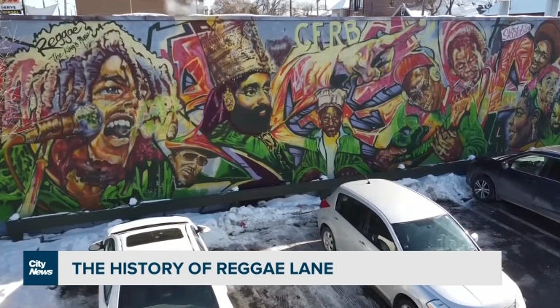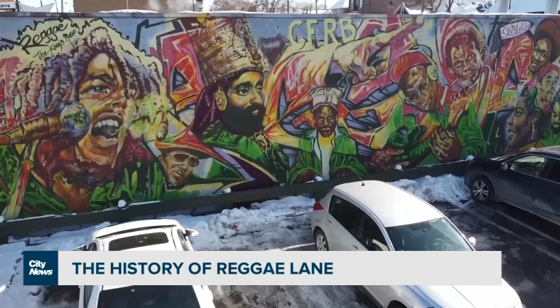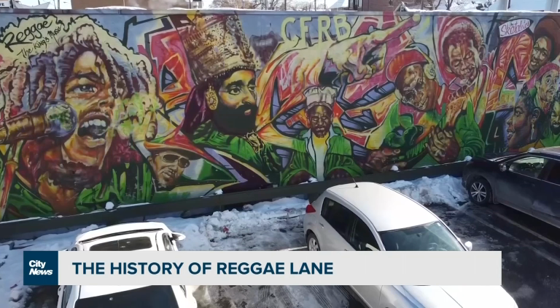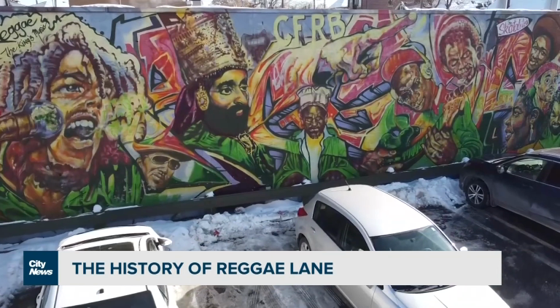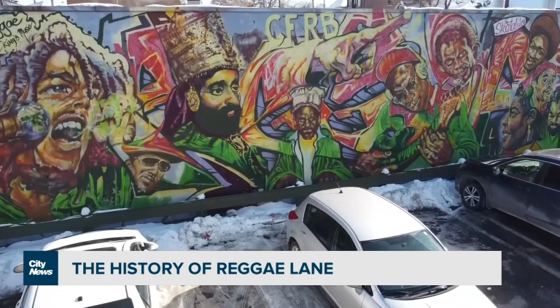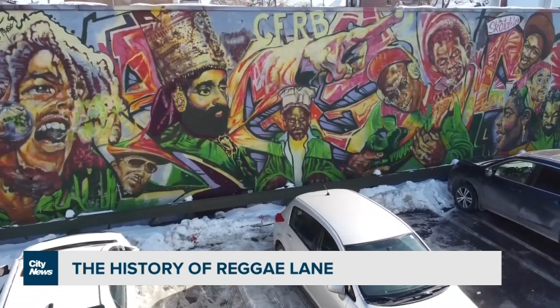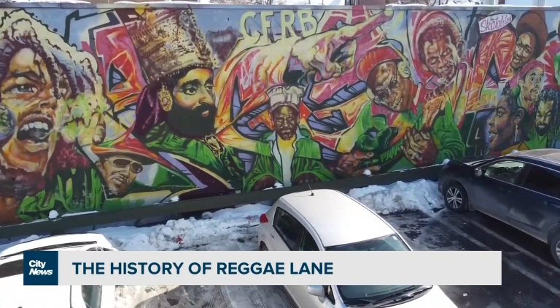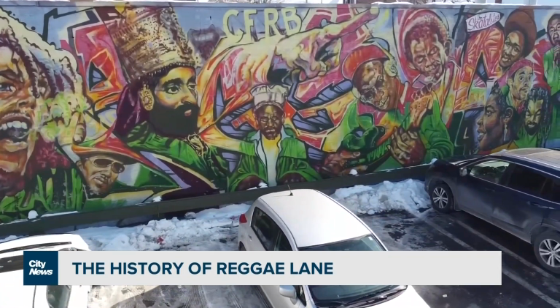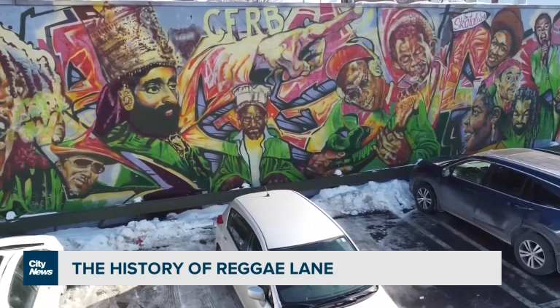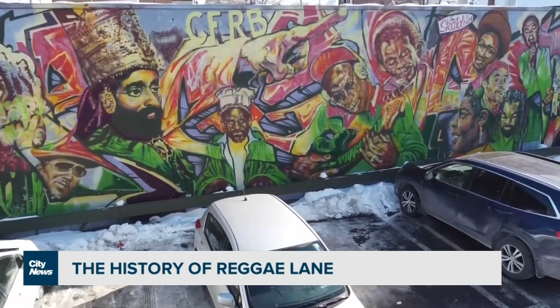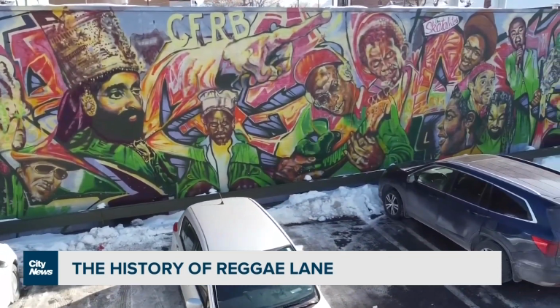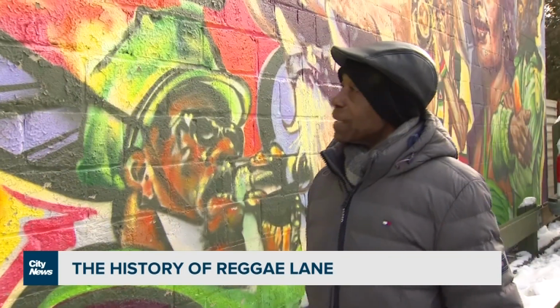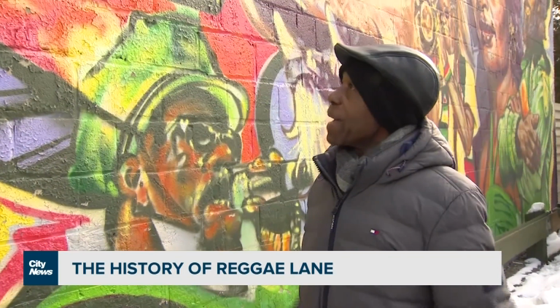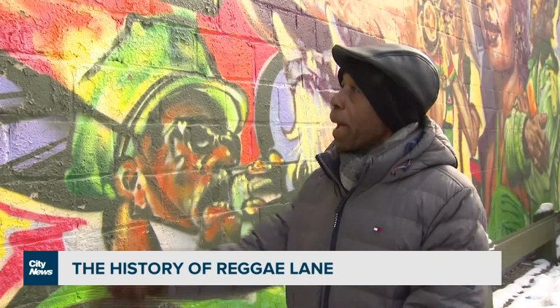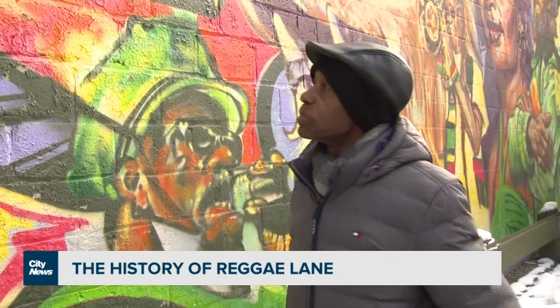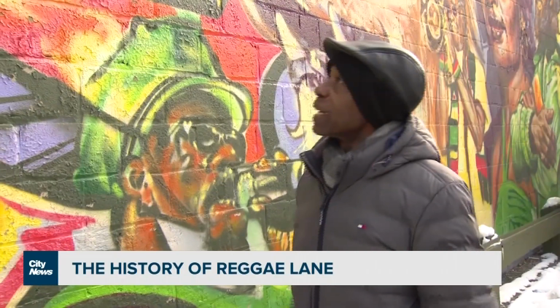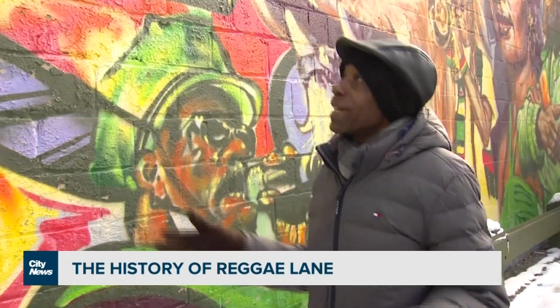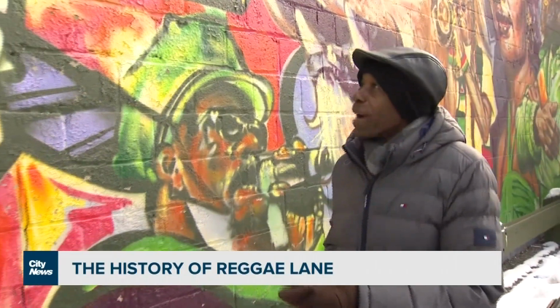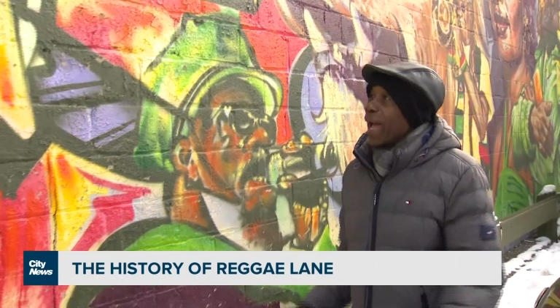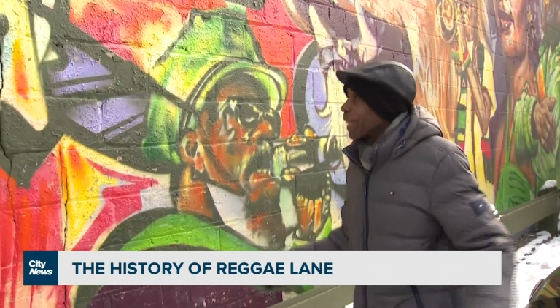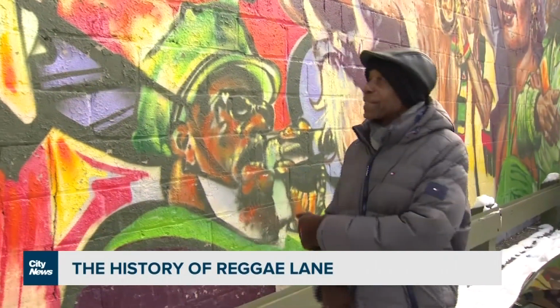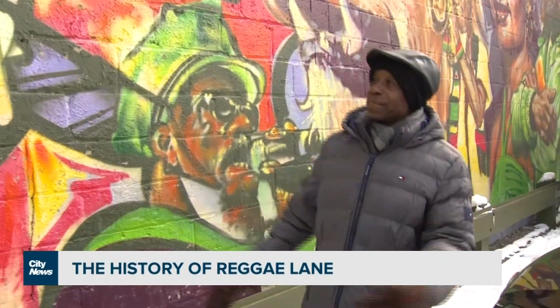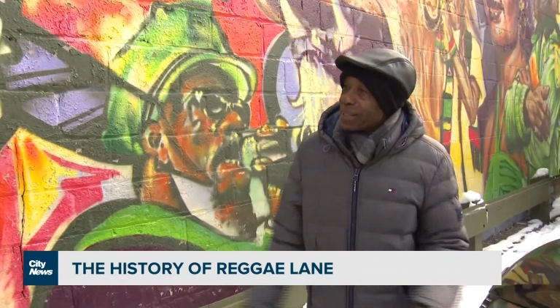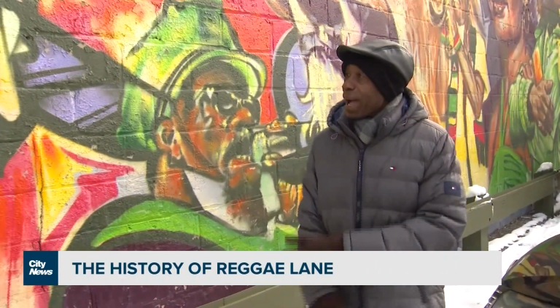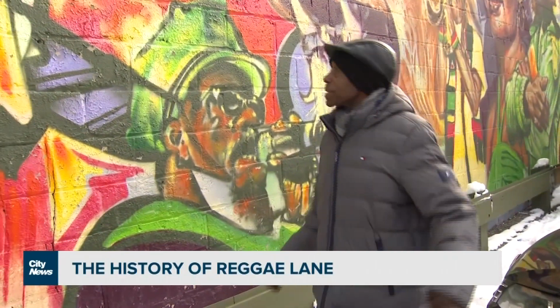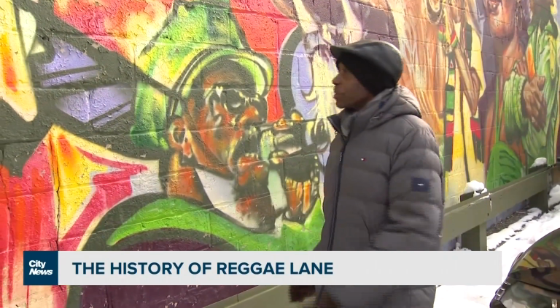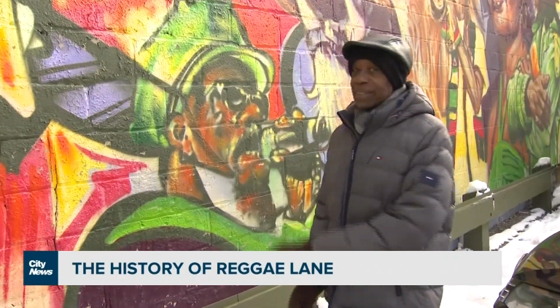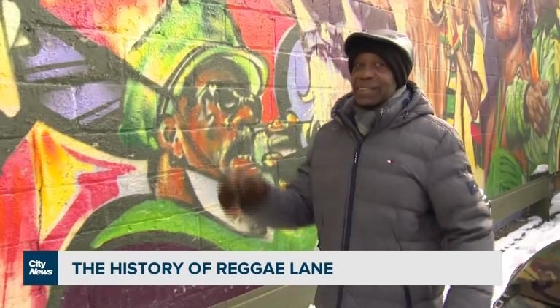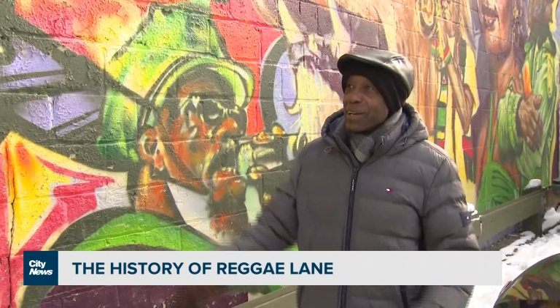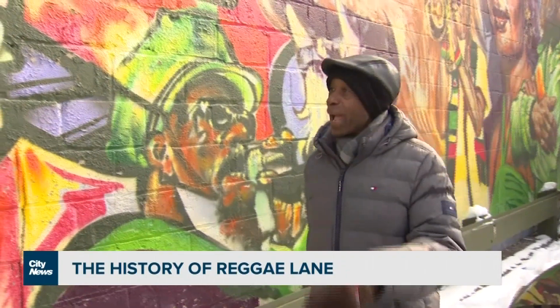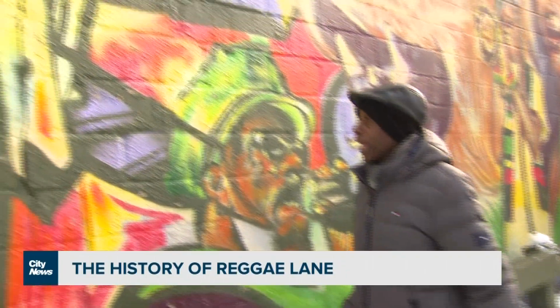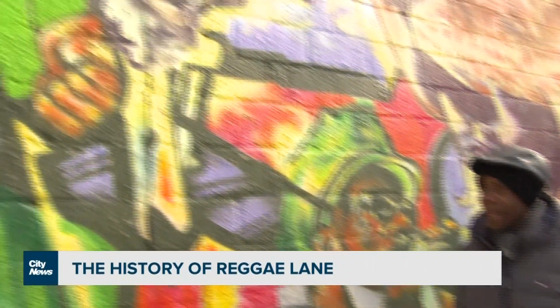One of the reggae artists on the mural is Toronto's own Jay Douglas. He even wrote a song dedicated to the road: "In a reggae lane... in a reggae lane."